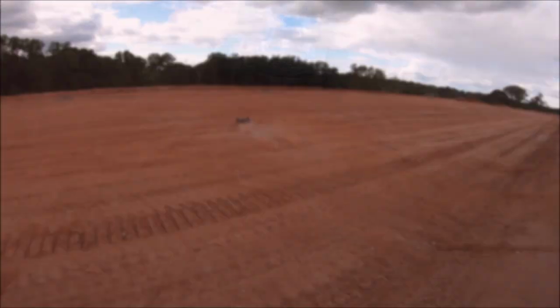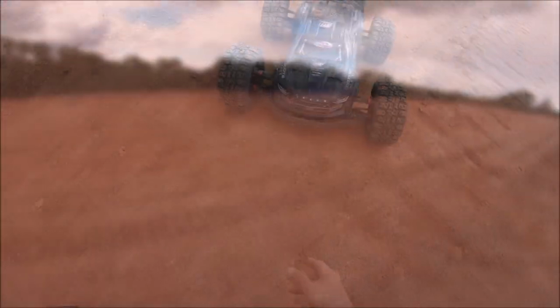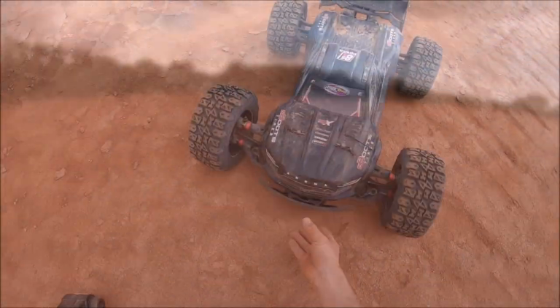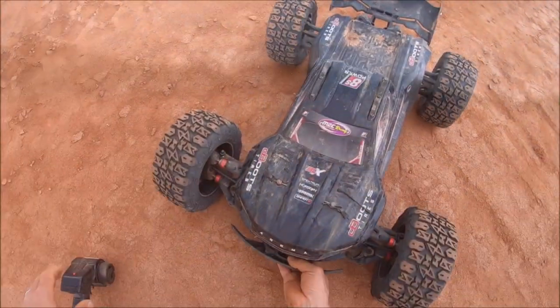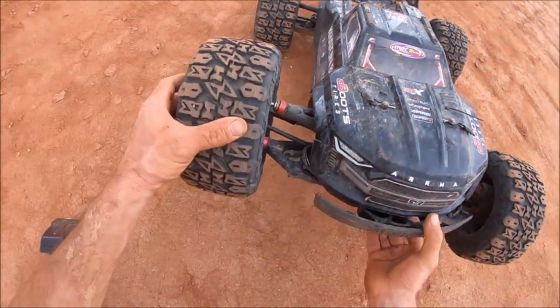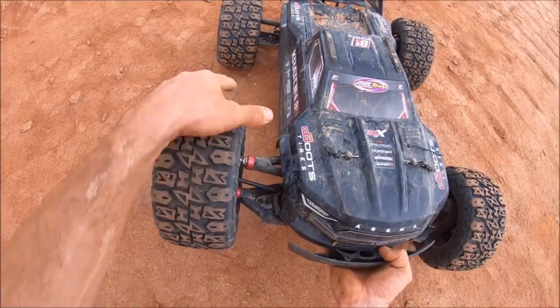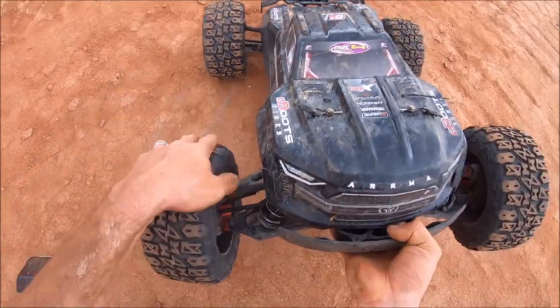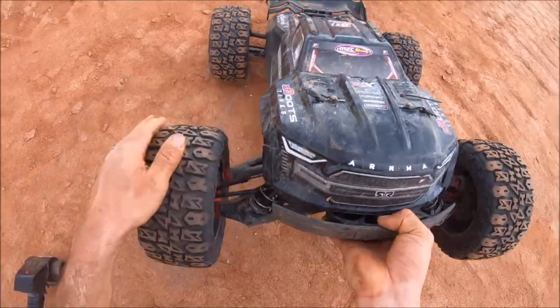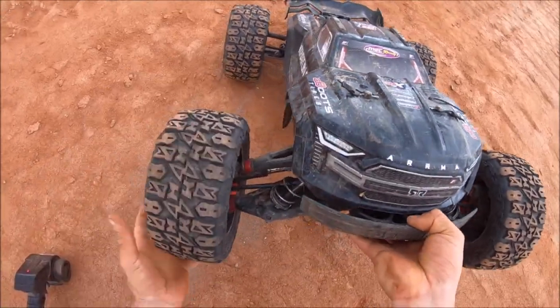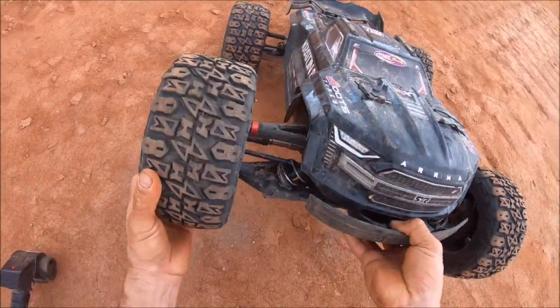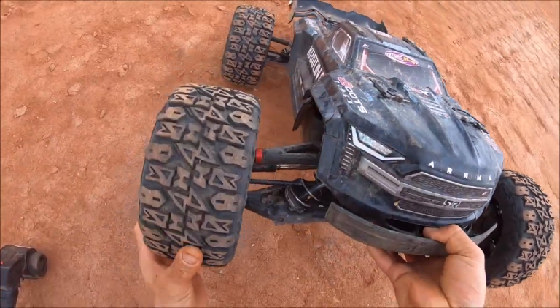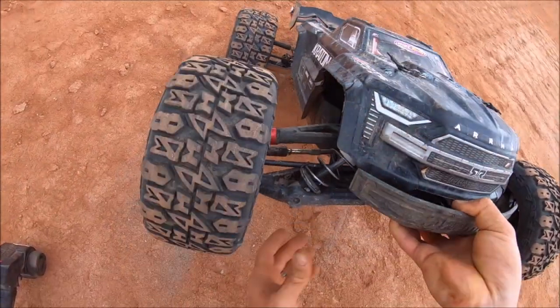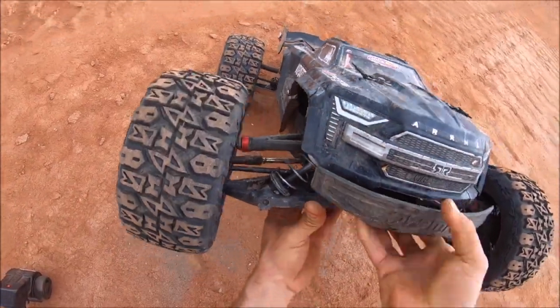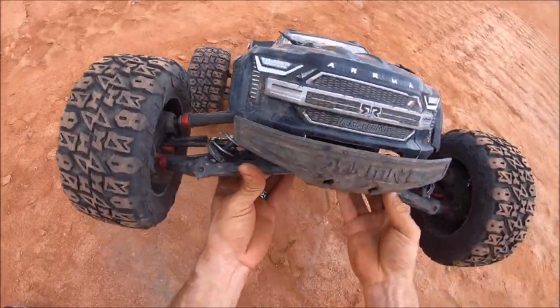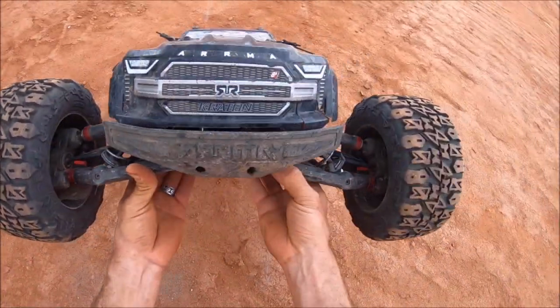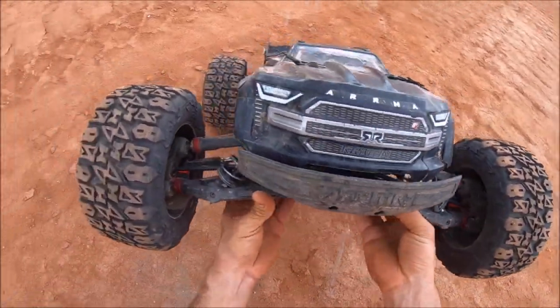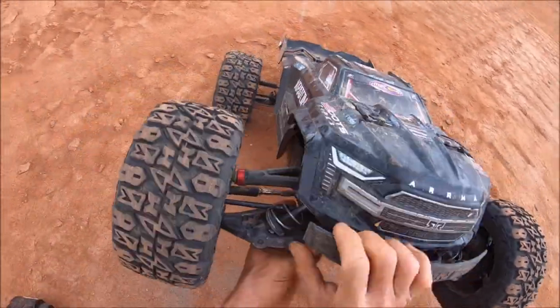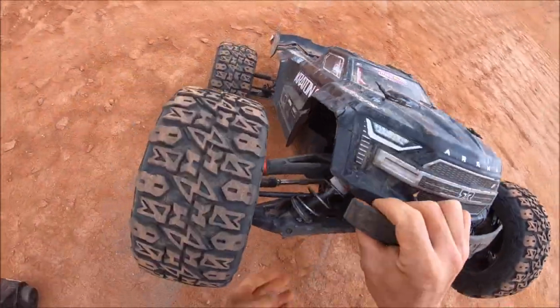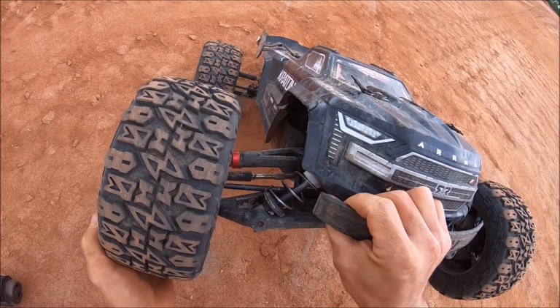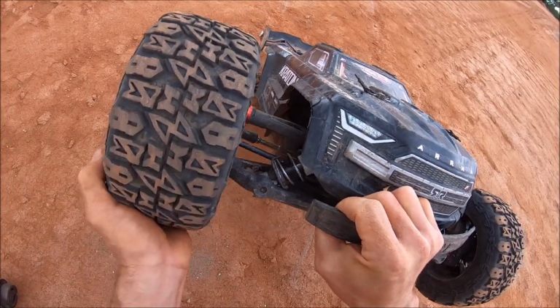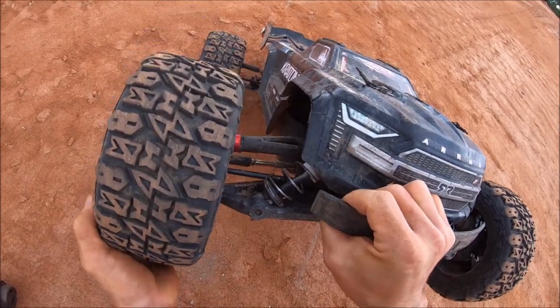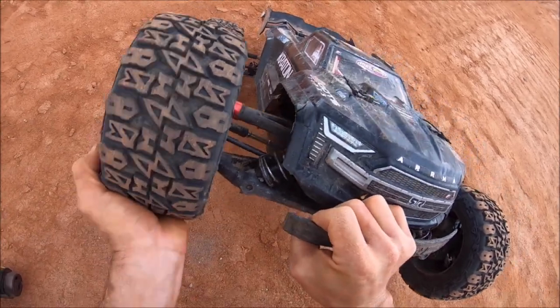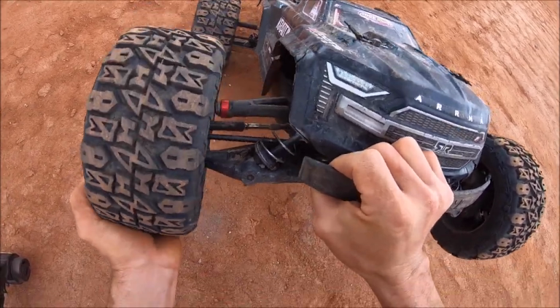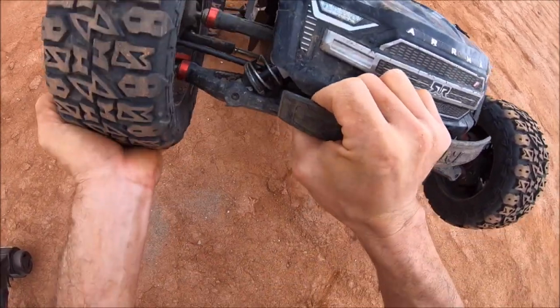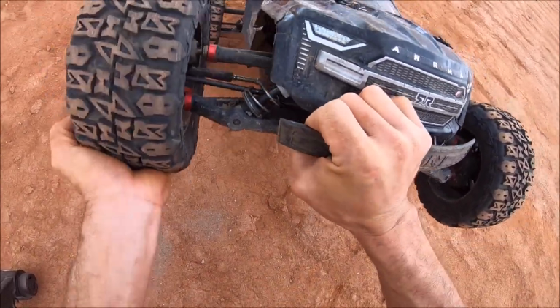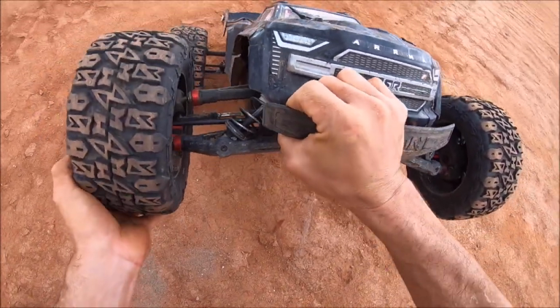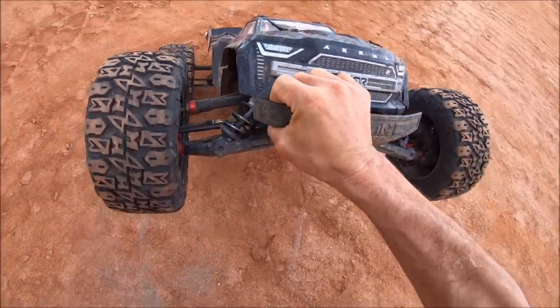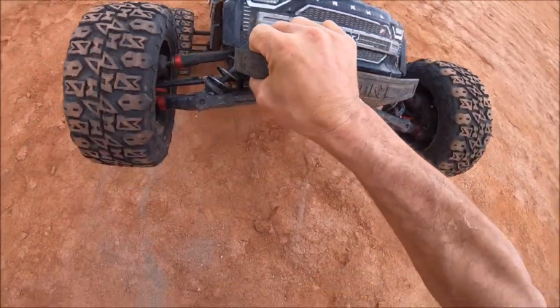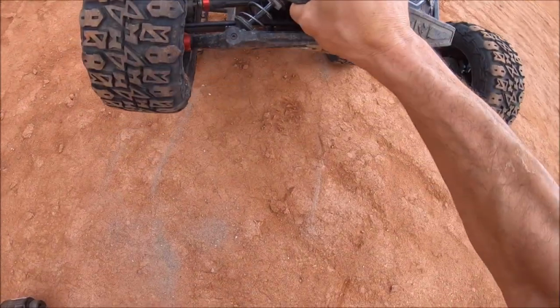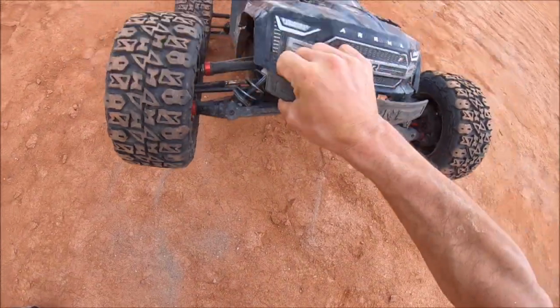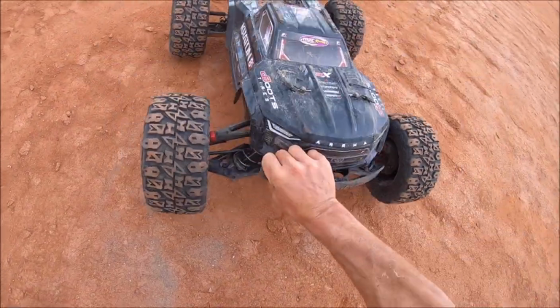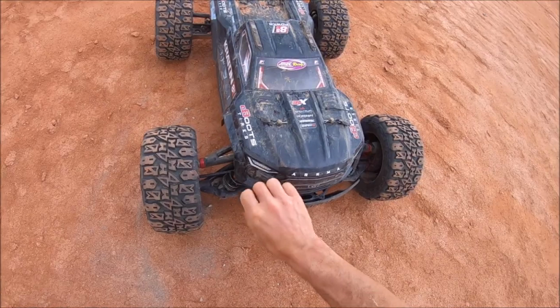Yeah guys, I've got a shock that keeps sticking right here on some of these hard hits. I'm gonna have to go in and do some tuning on my shocks. The shaft doesn't look bent — it's just sticking for some reason whenever I have those hard smacks off those mounds.